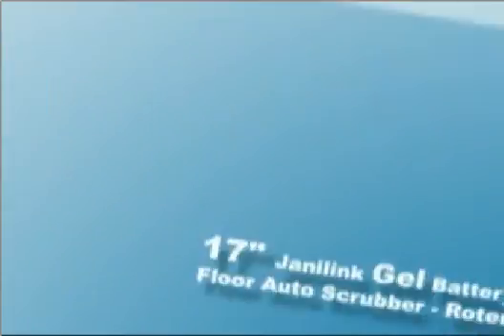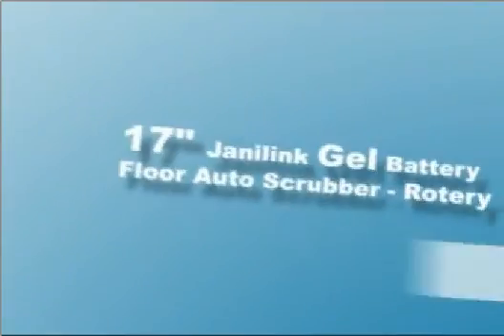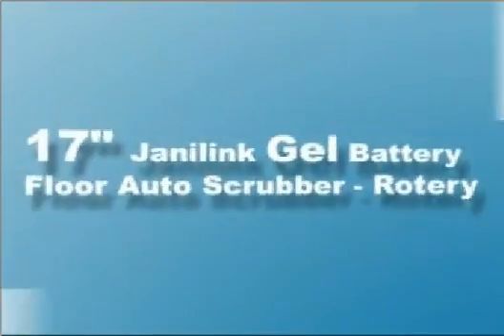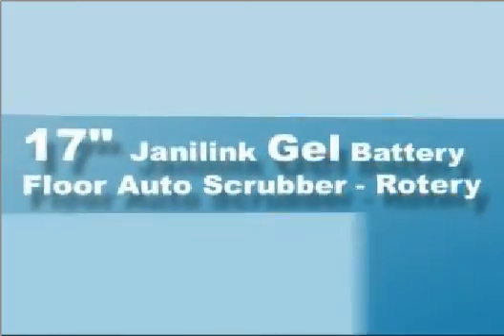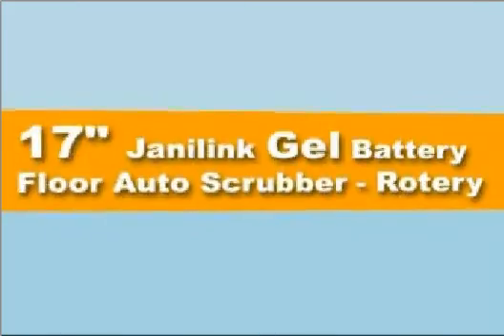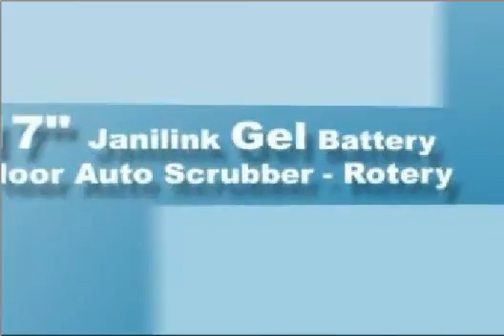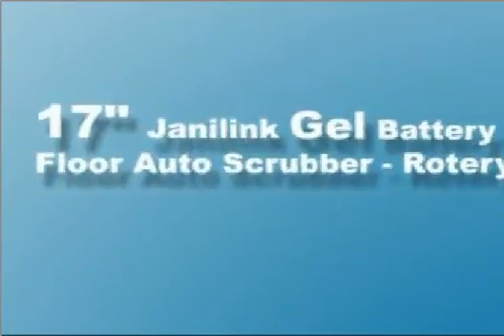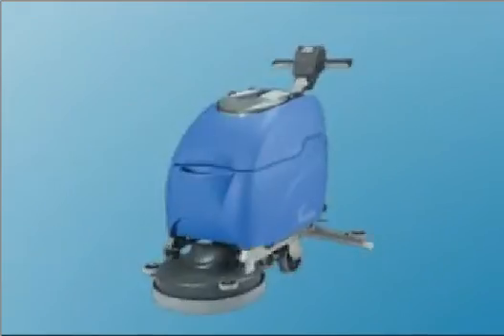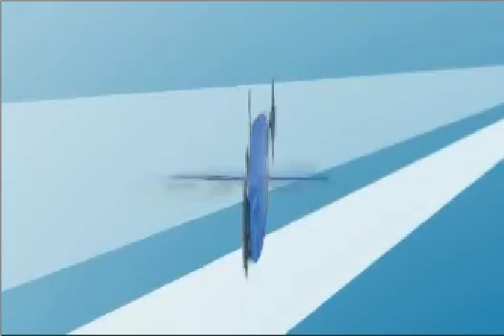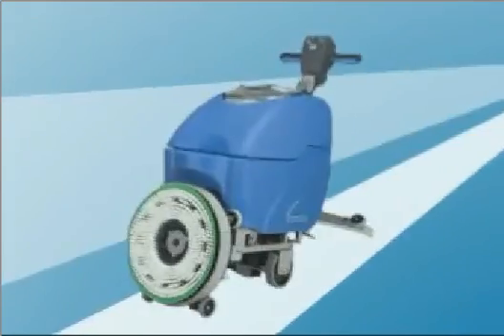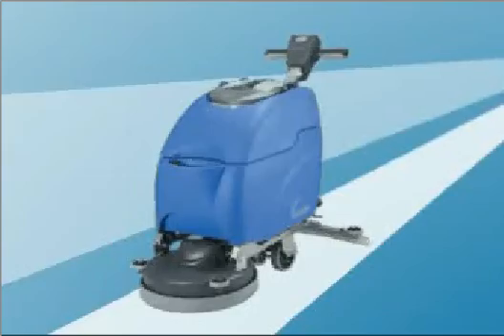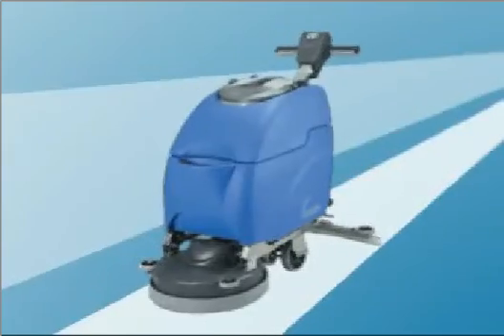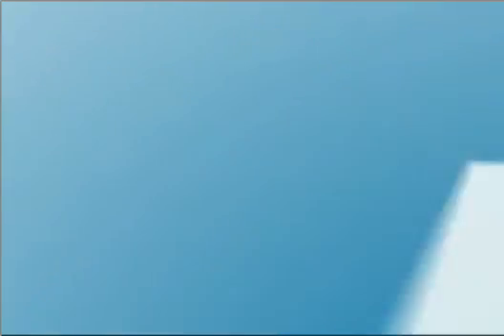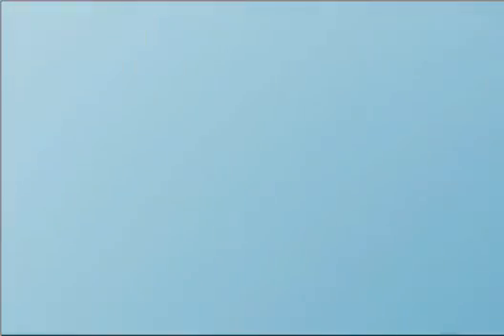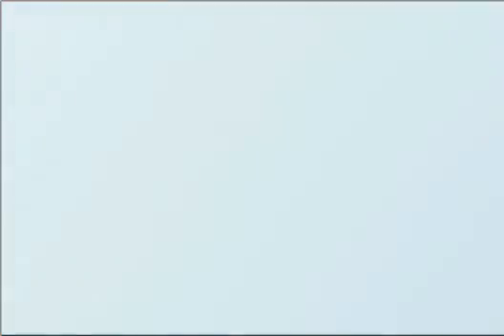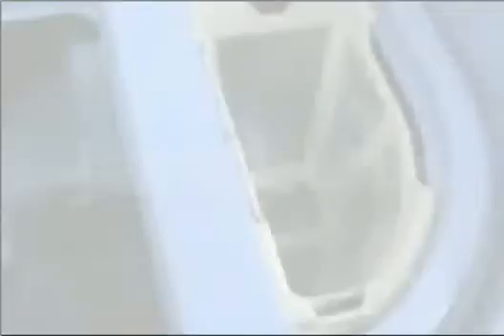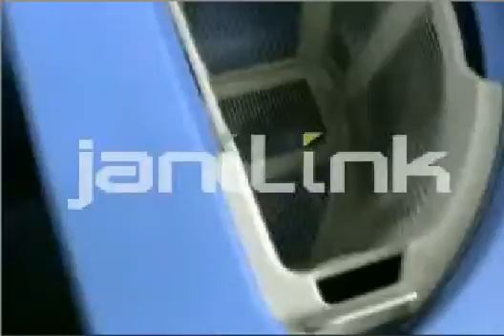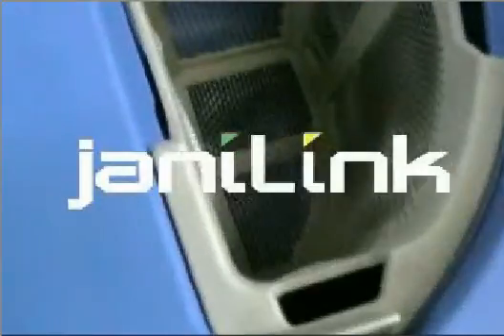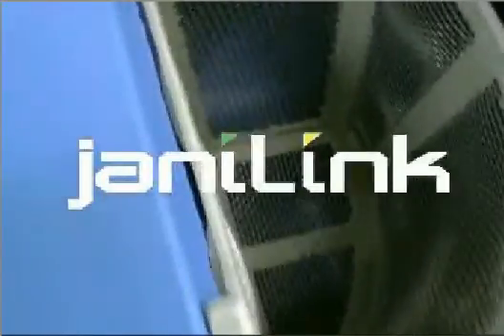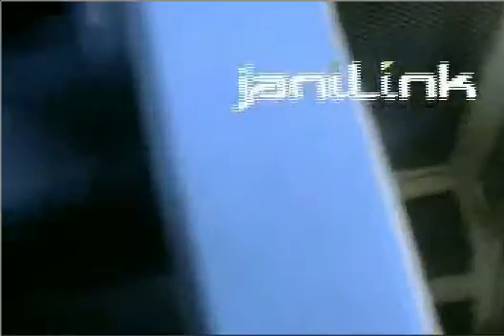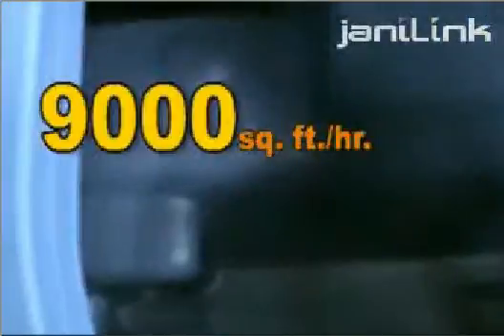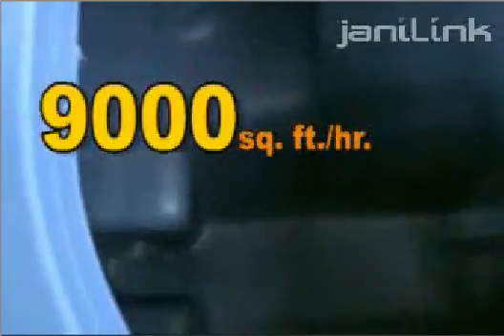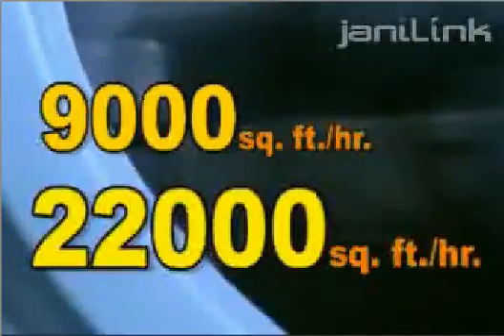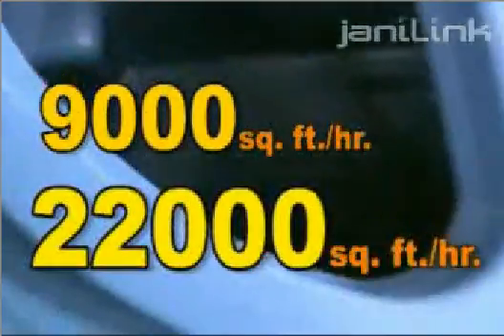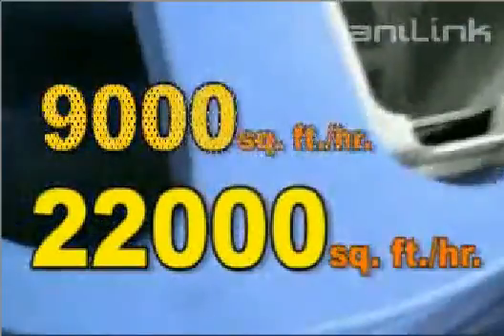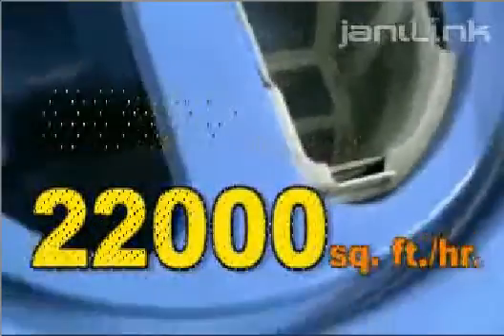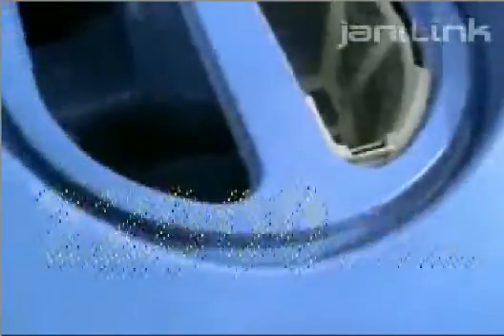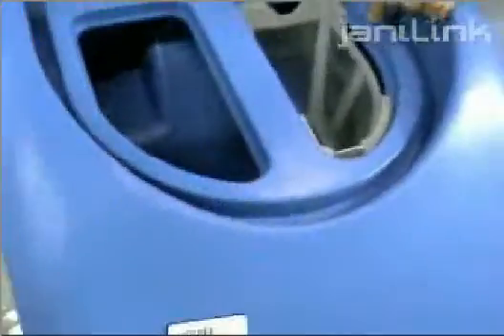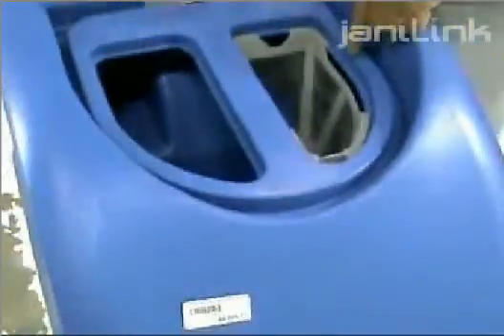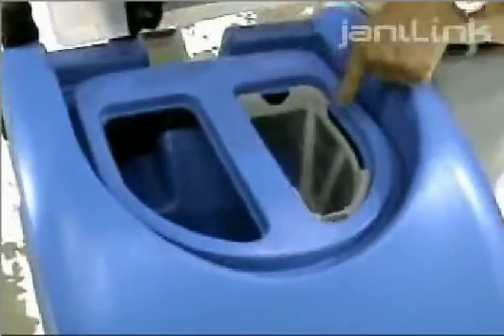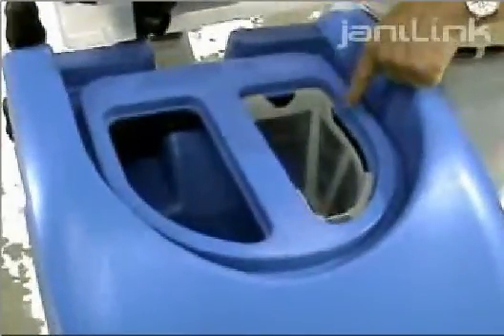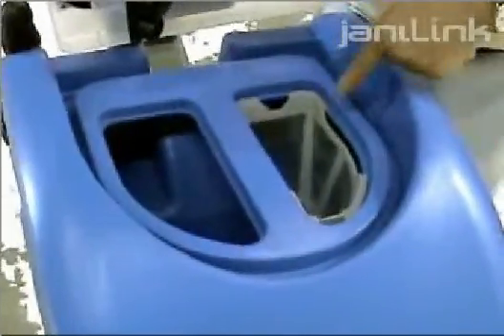The JaniLink NGL Floor Auto Scrubber — this is the highest moving auto scrubber in the southeast. The JaniLink NGL Floor Auto Scrubber can do 9,000 to 22,000 square feet per hour, depending on the size of the machine you get.